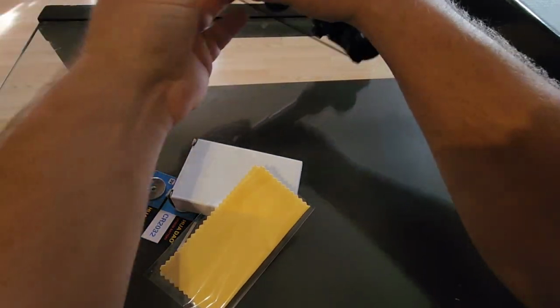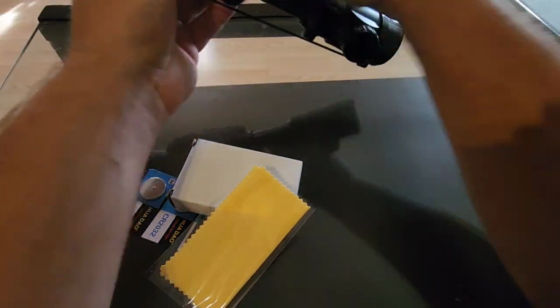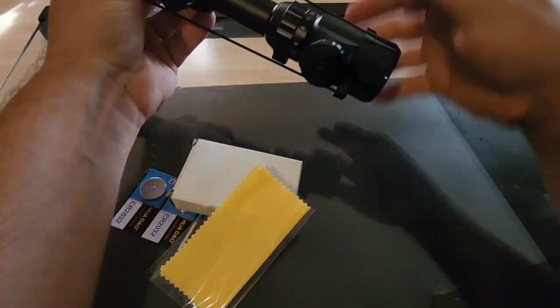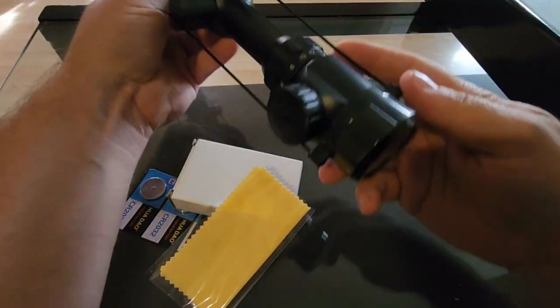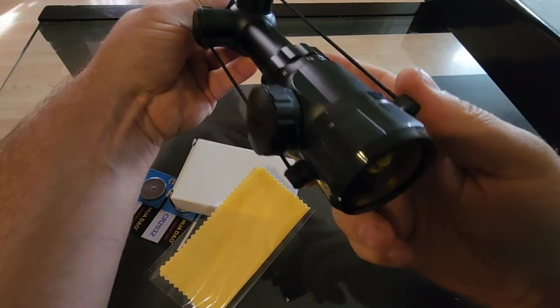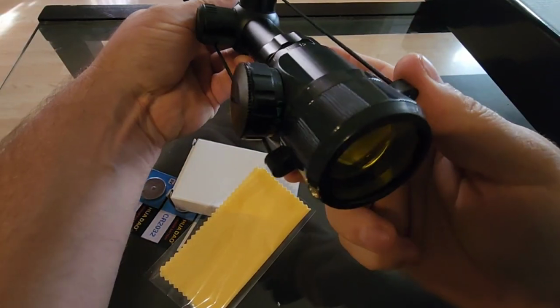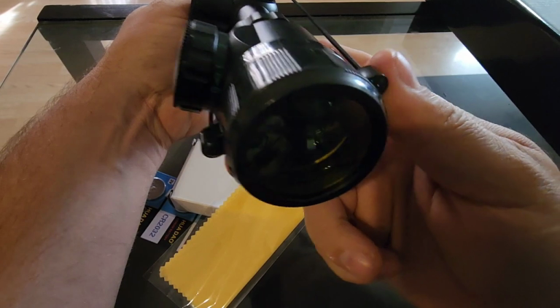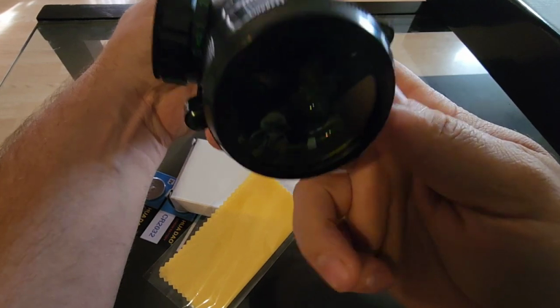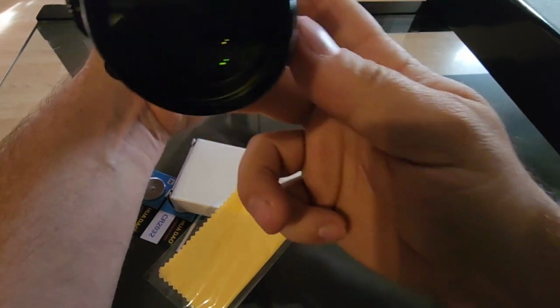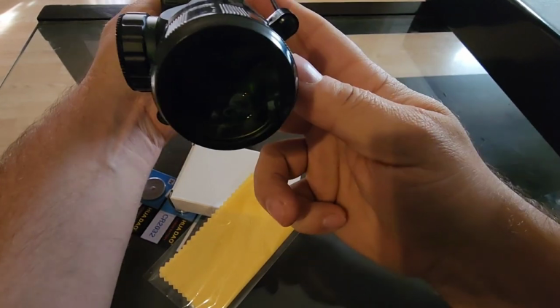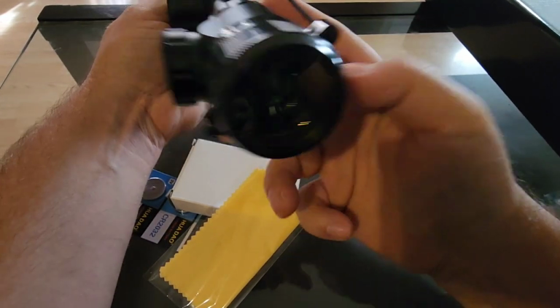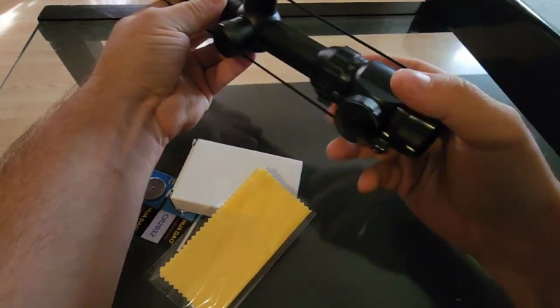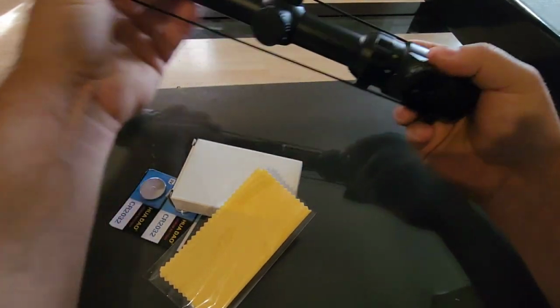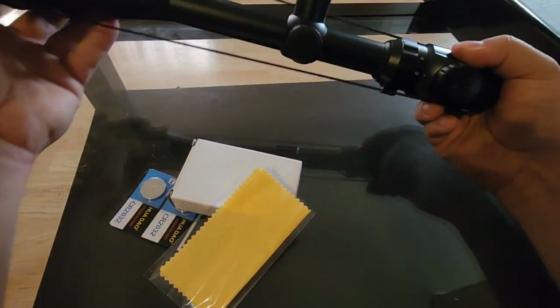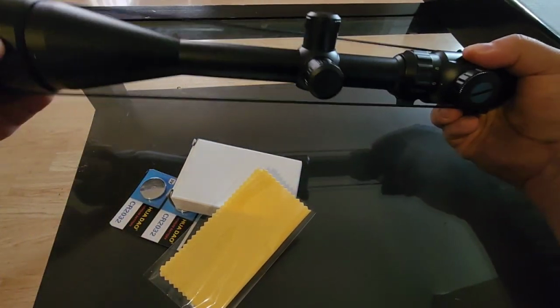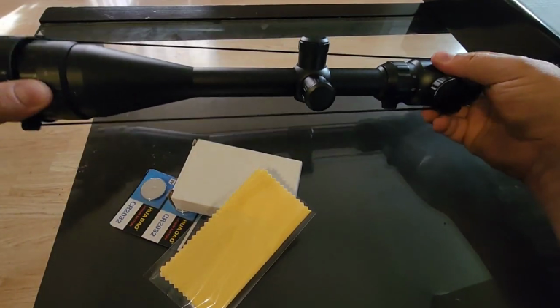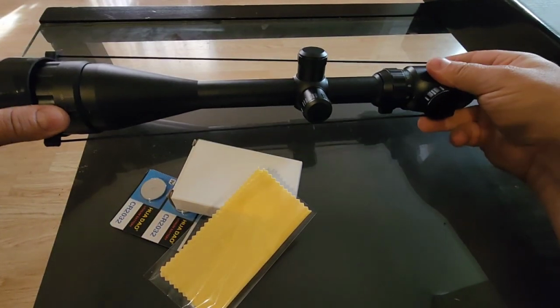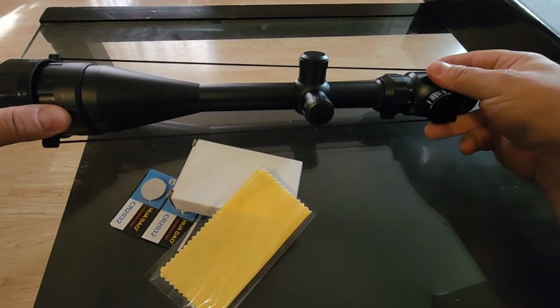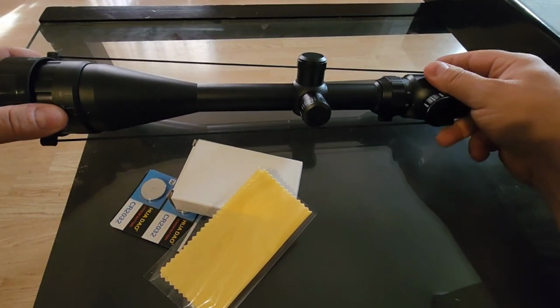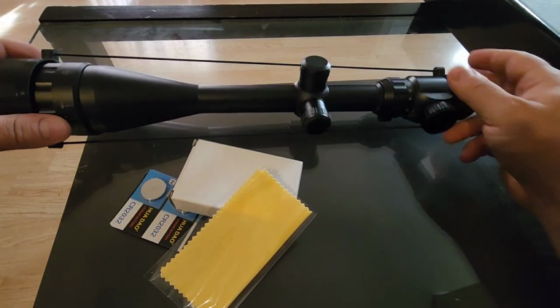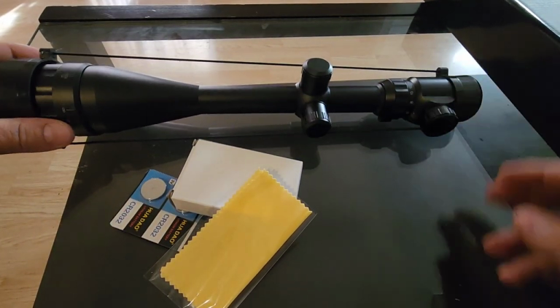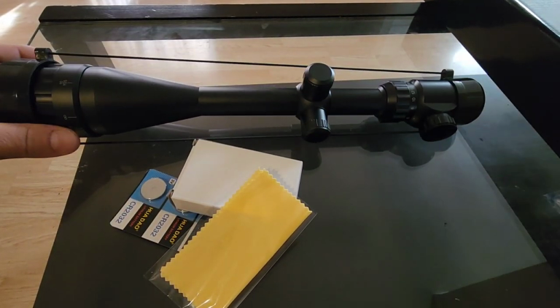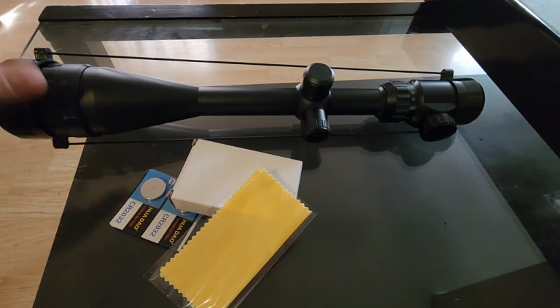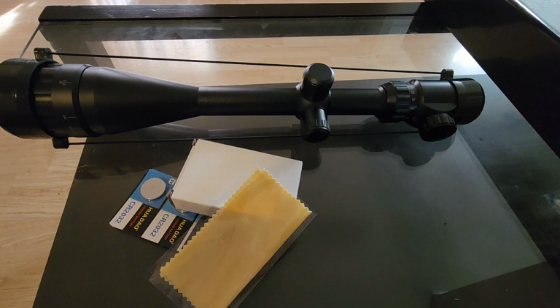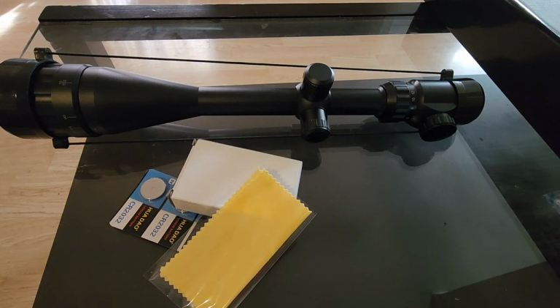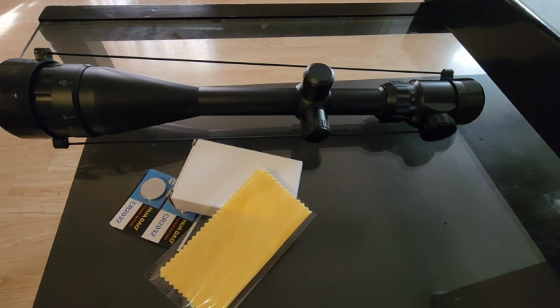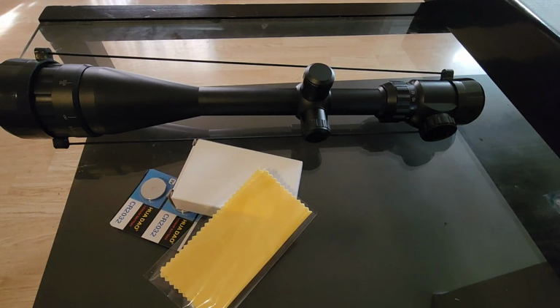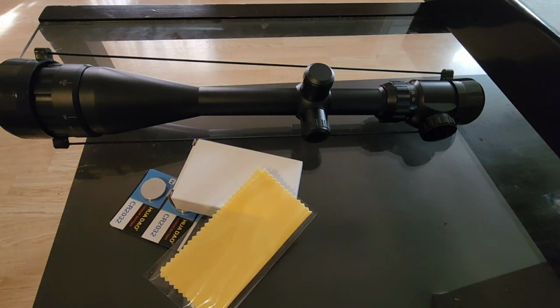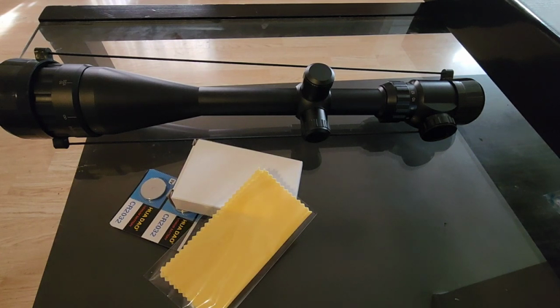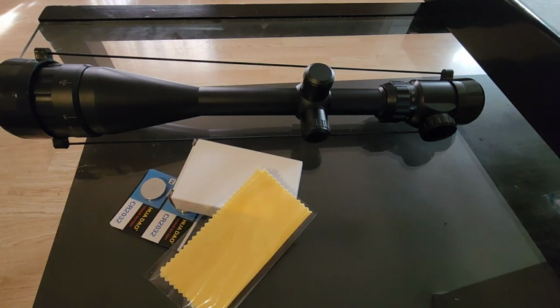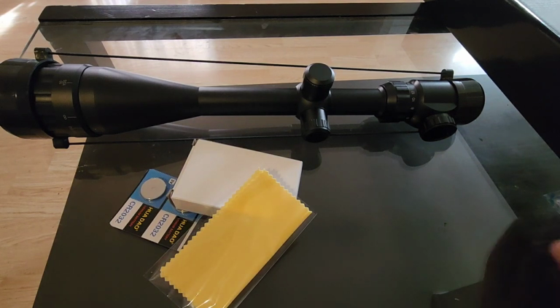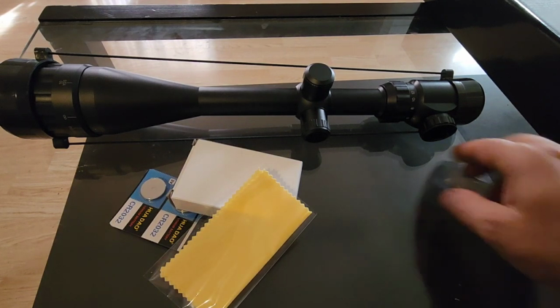As you can see, we've got these lens cover caps and they are see-through. I always take them off before I shoot, but they are see-through so you can still look through the scope with them on — though you definitely want to take them off before firing.